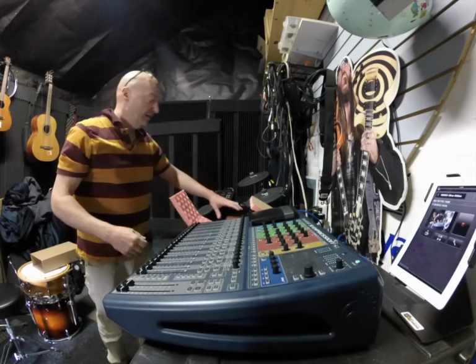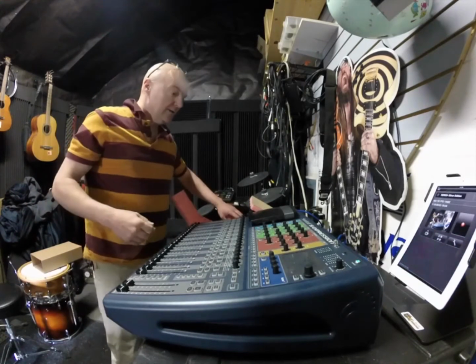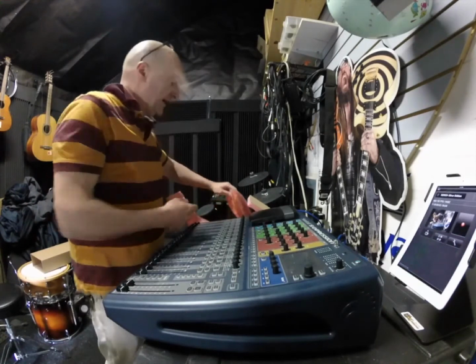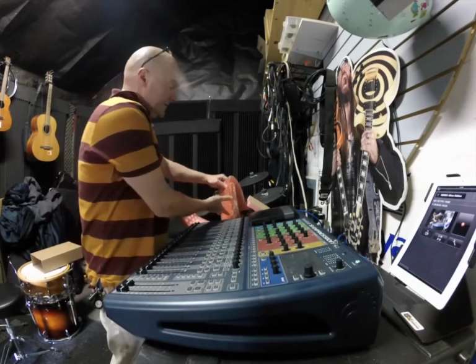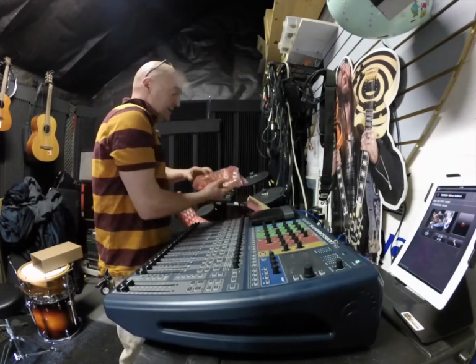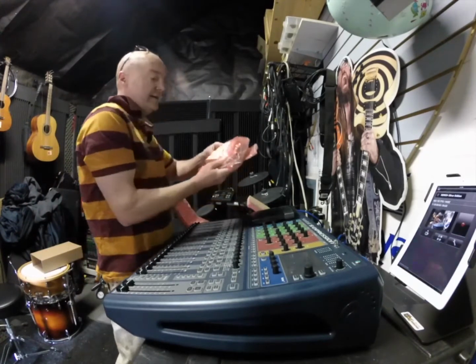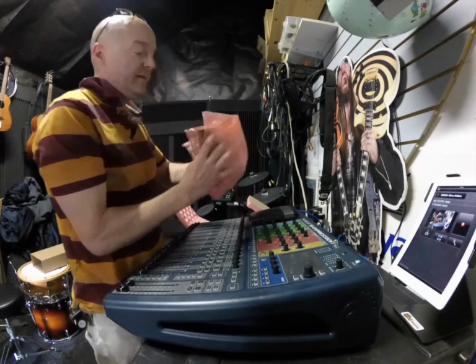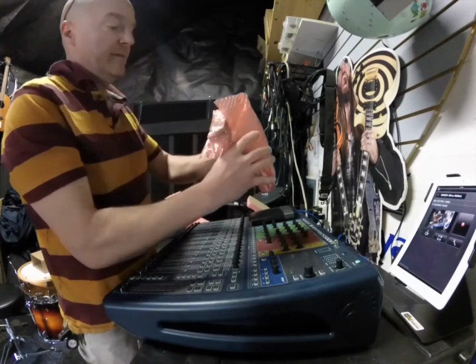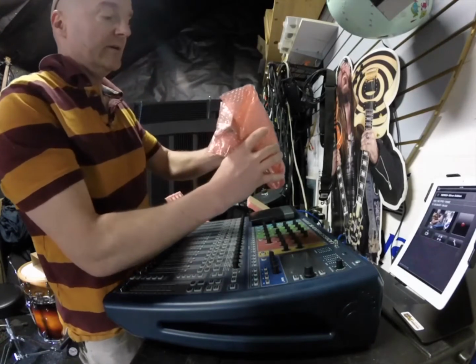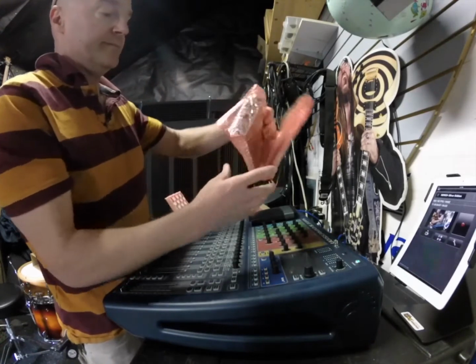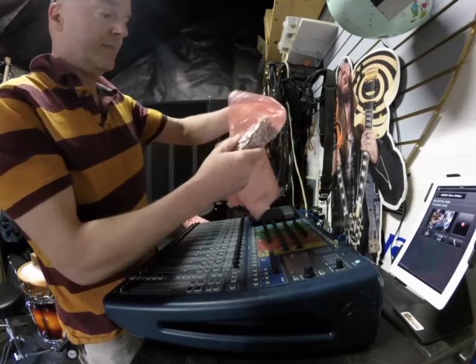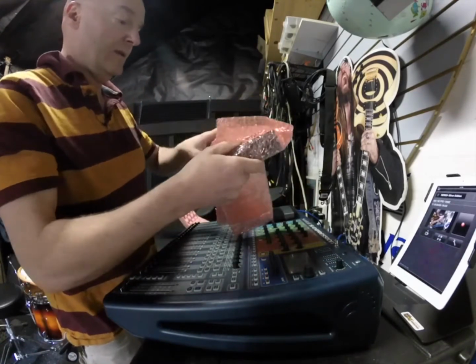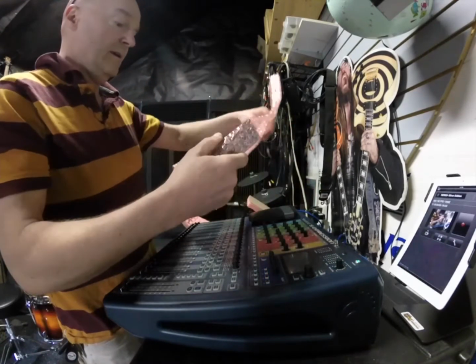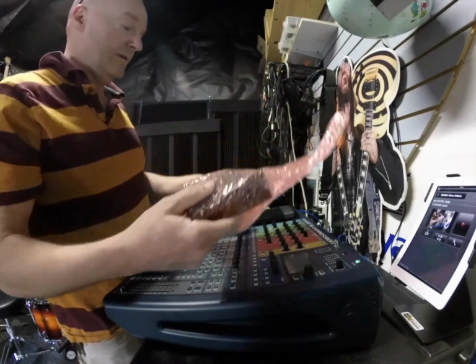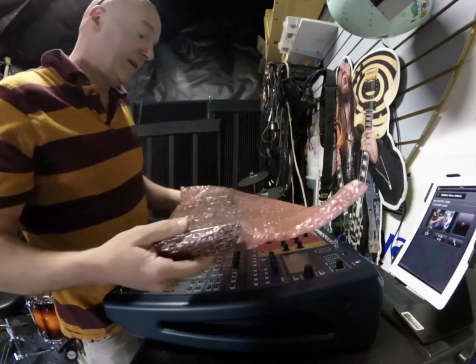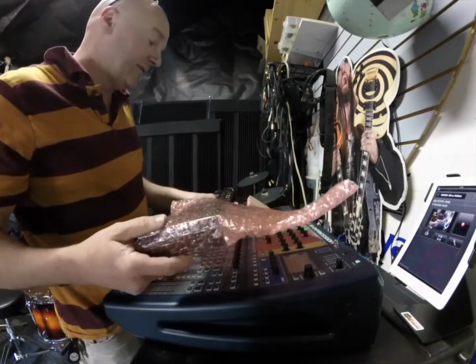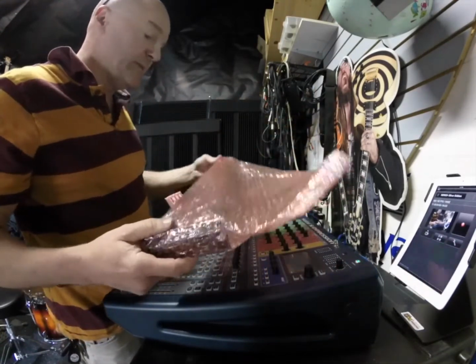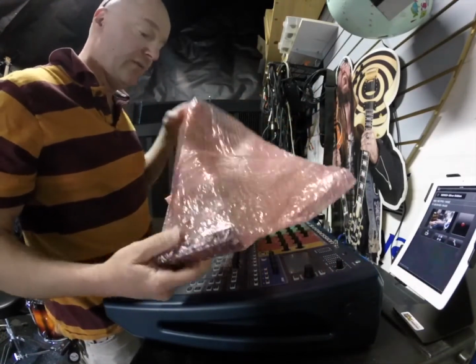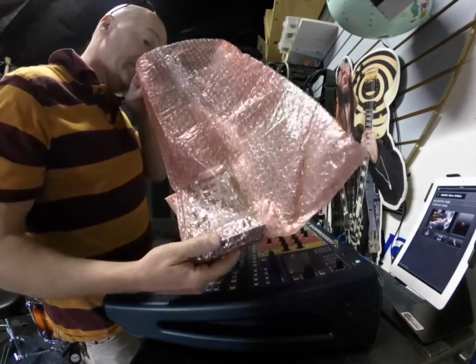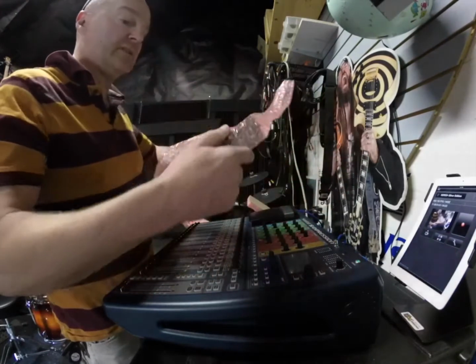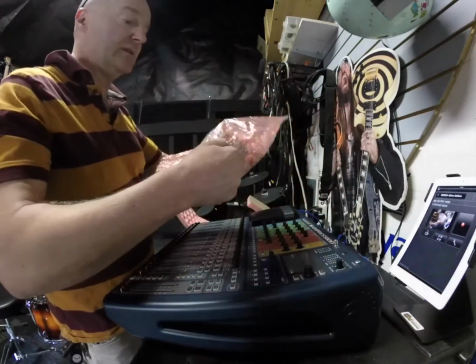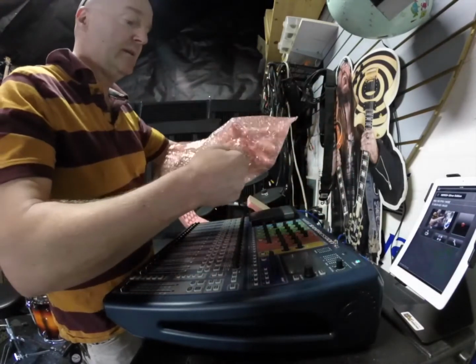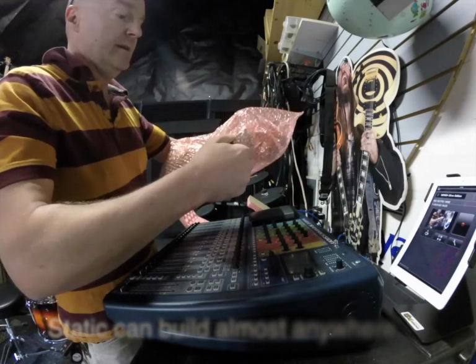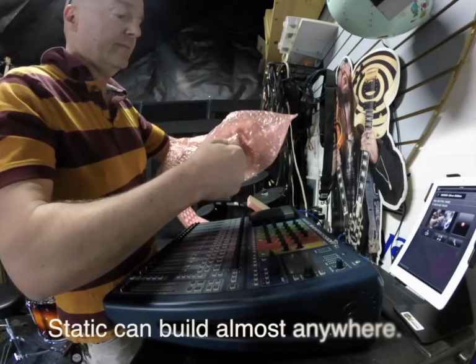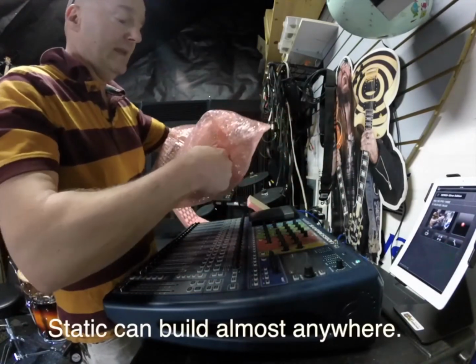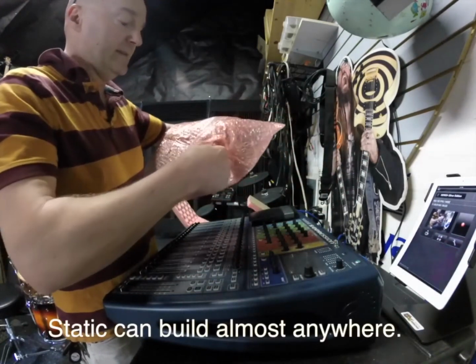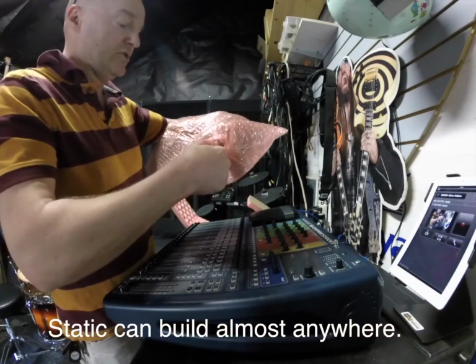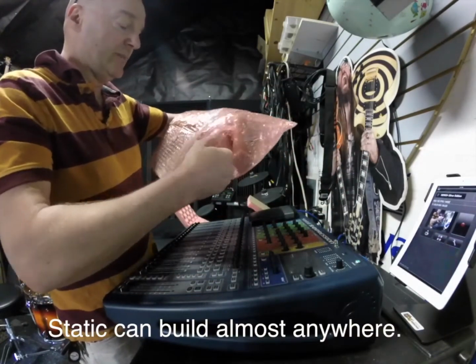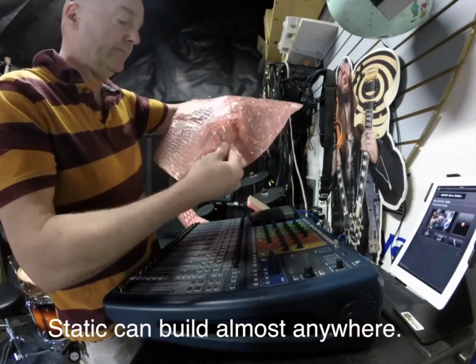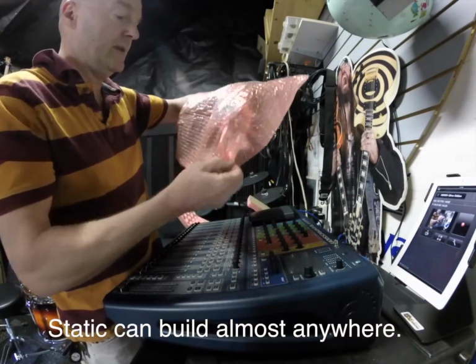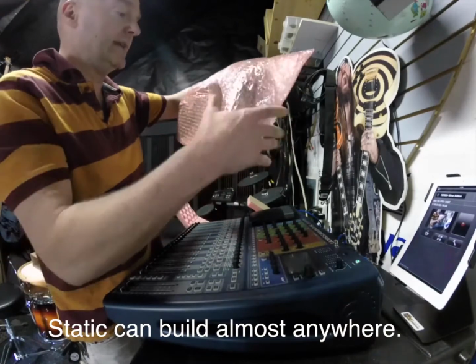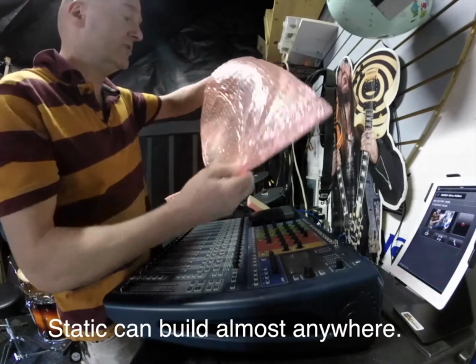What we have here is the MADI card. This is the kind of stuff you have to be careful with — you're not supposed to get this charged up at all. You have static electricity to worry about.